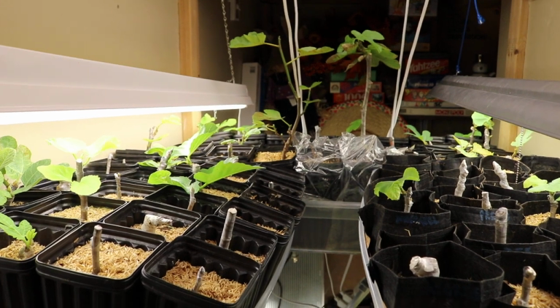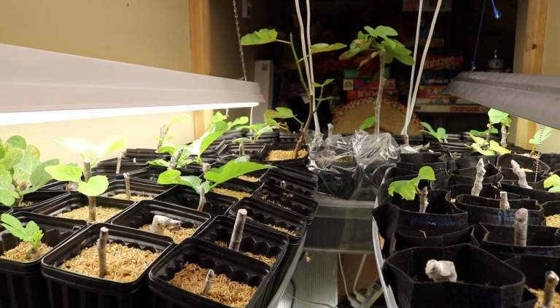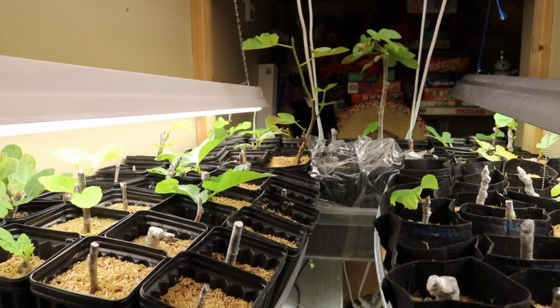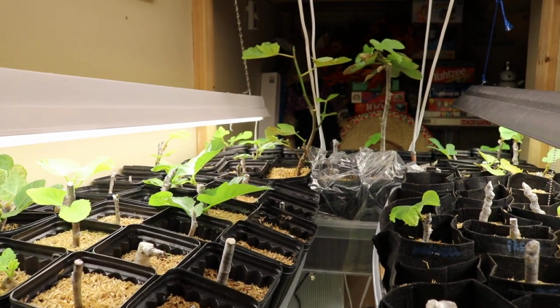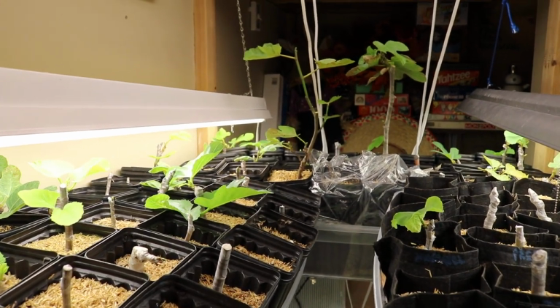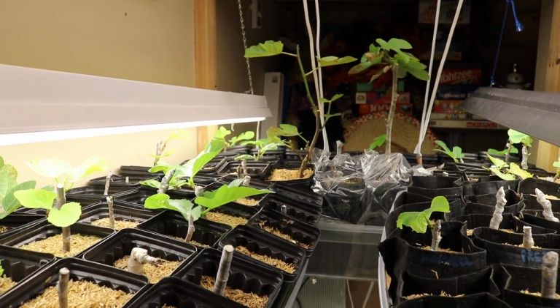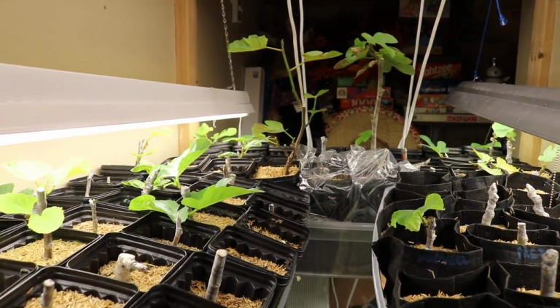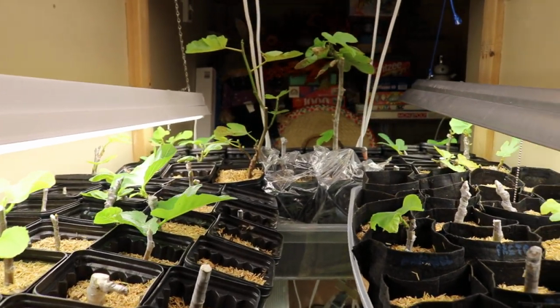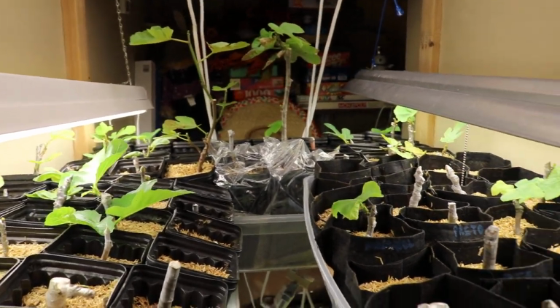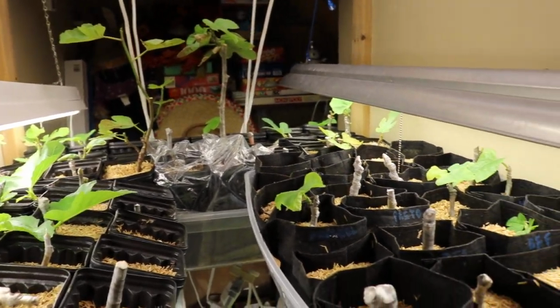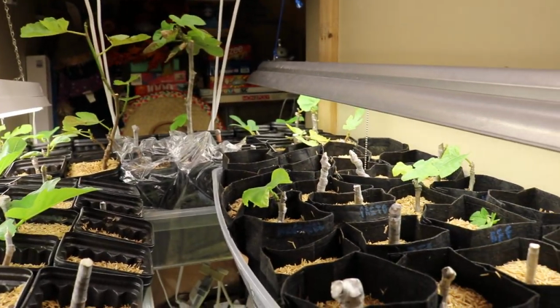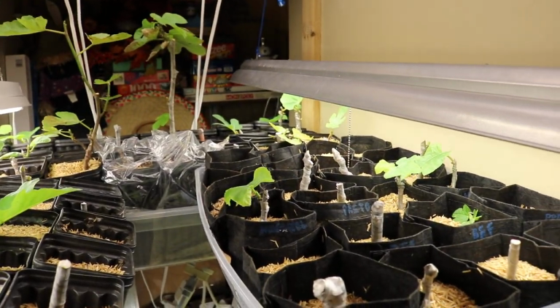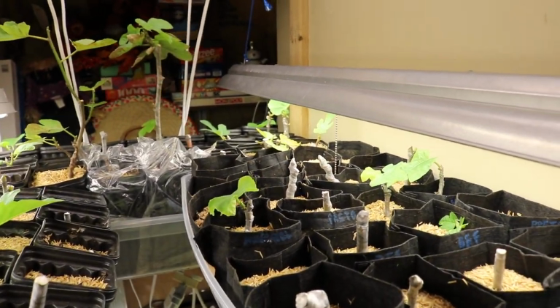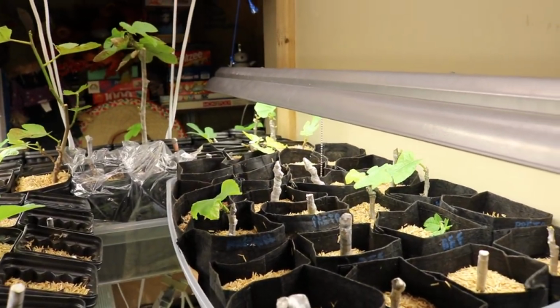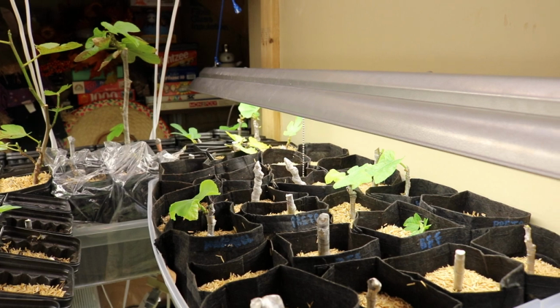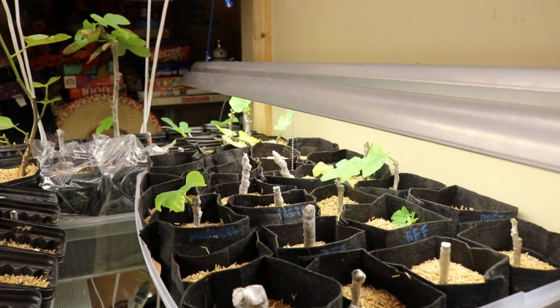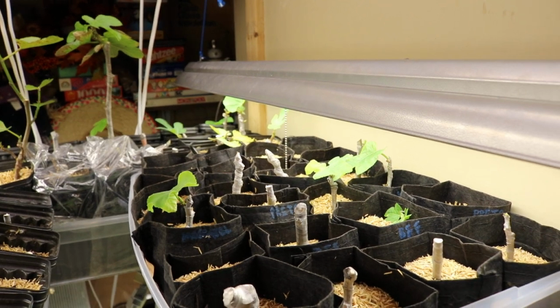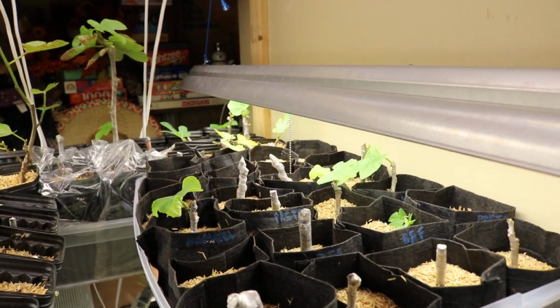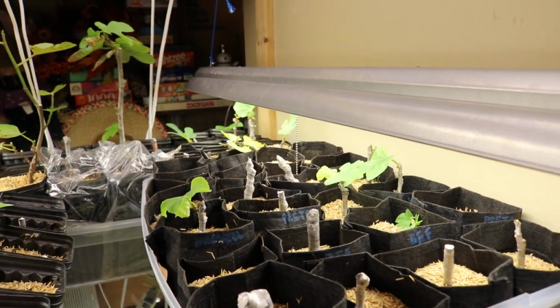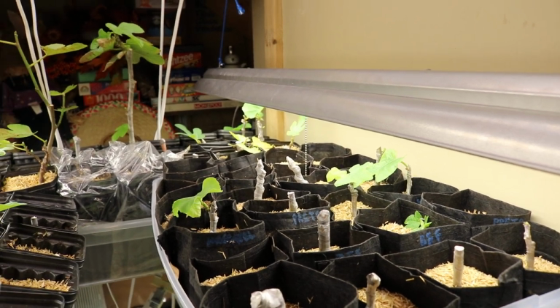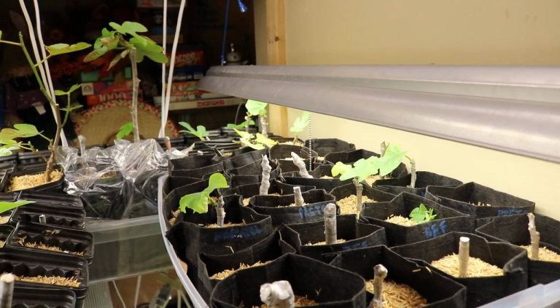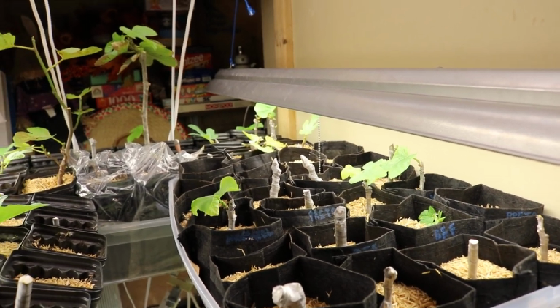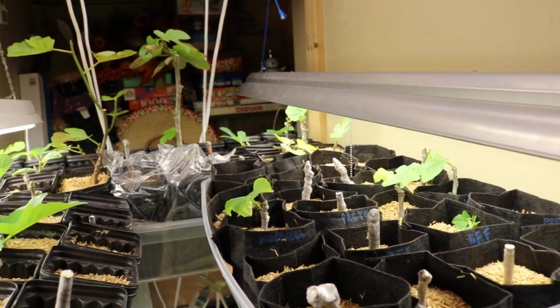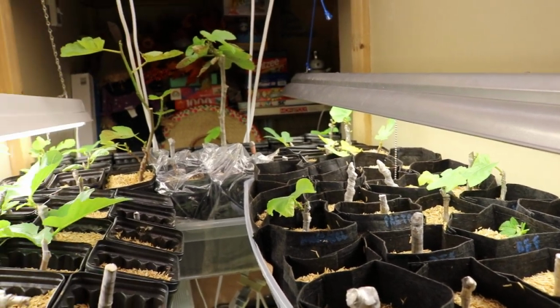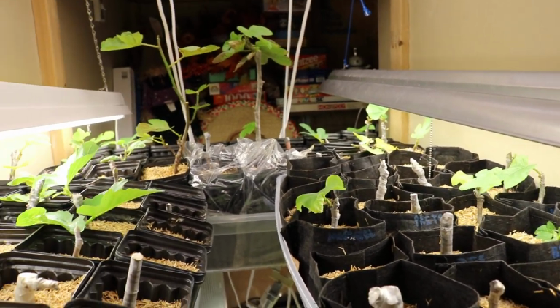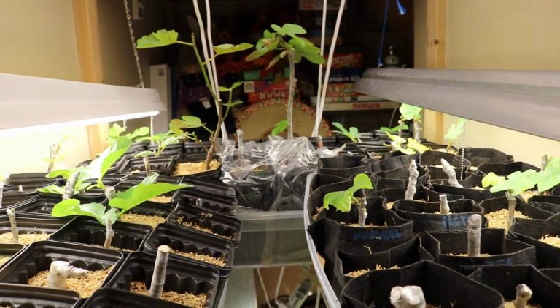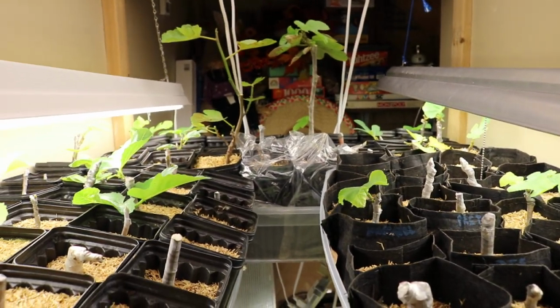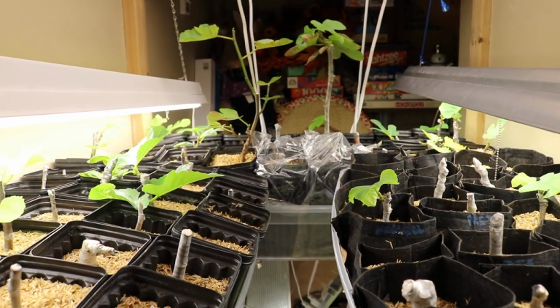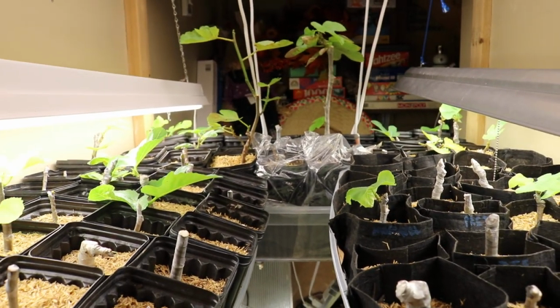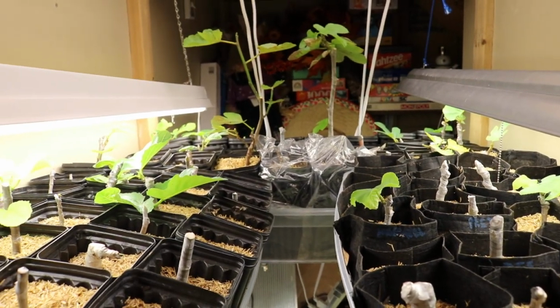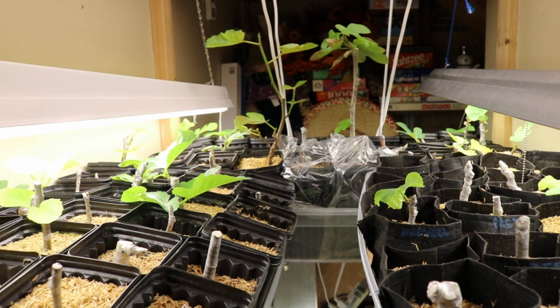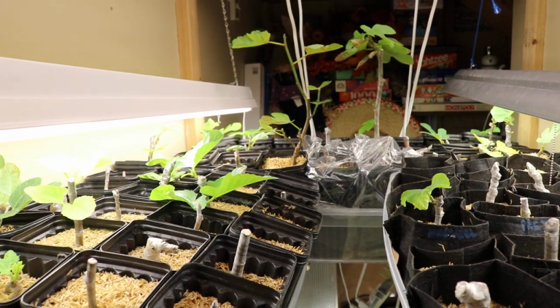Hey everyone, this is Ross, and today we're going to be talking about rooting fig cuttings — just a general overview, some things that reflect on where we are at this juncture in the rooting process.